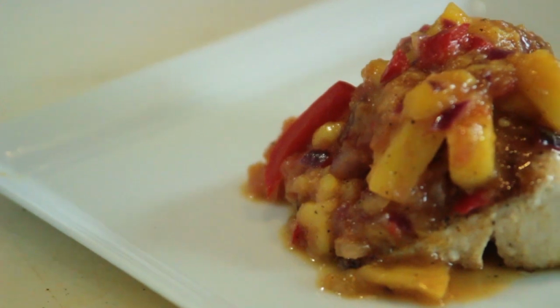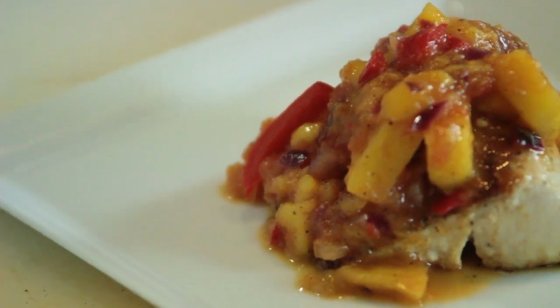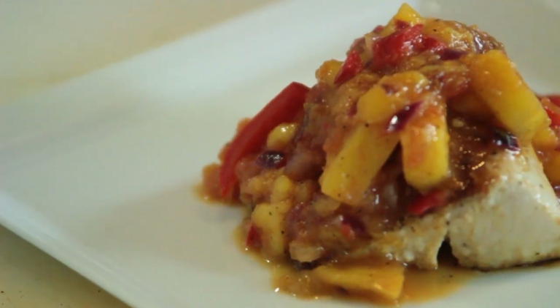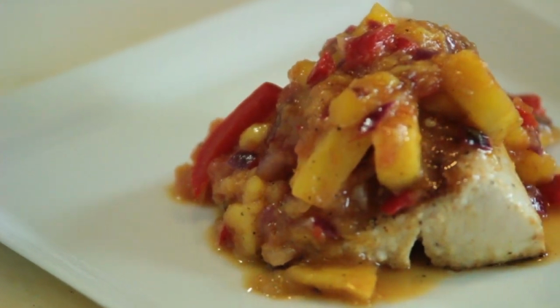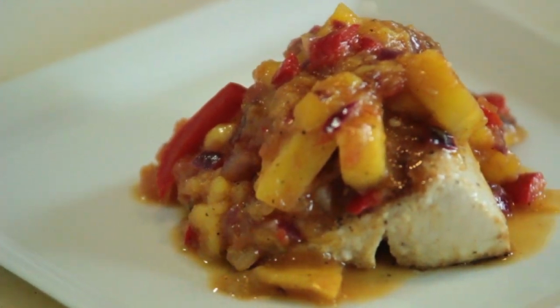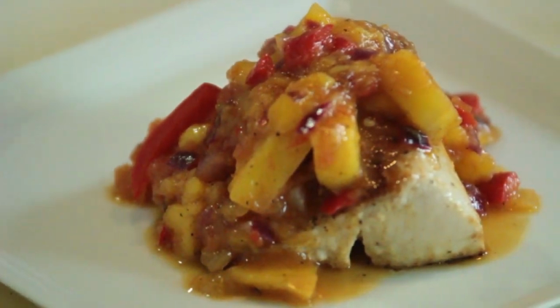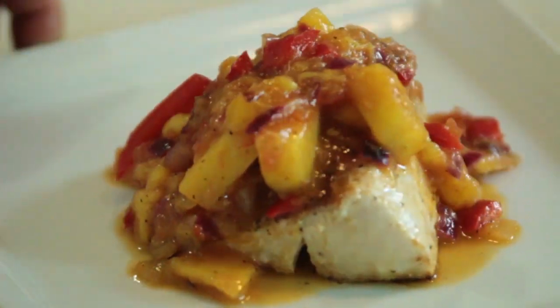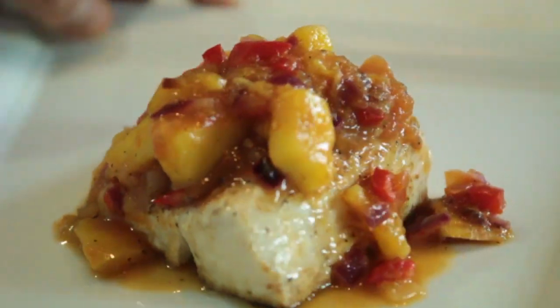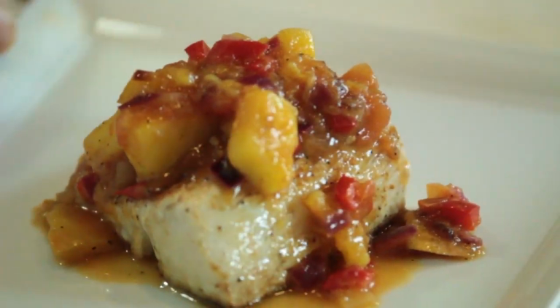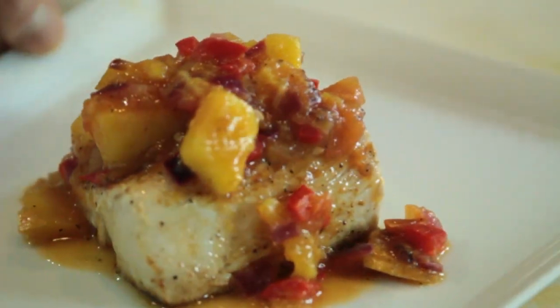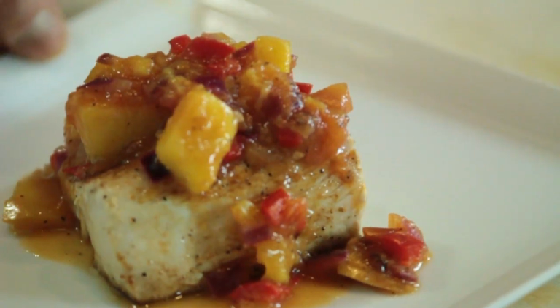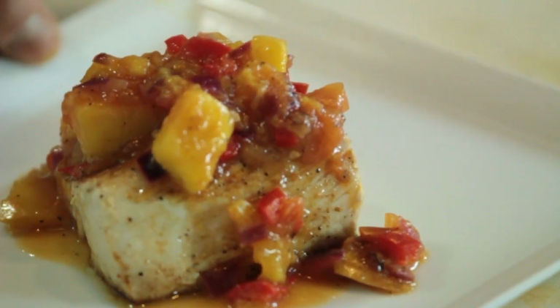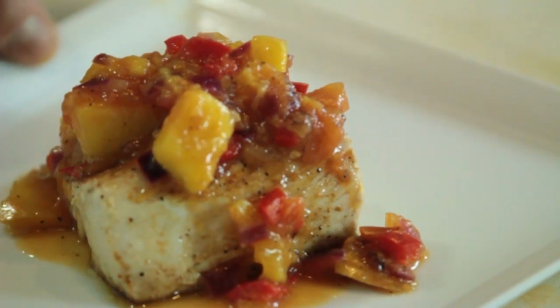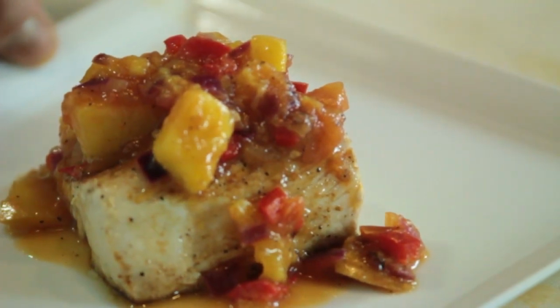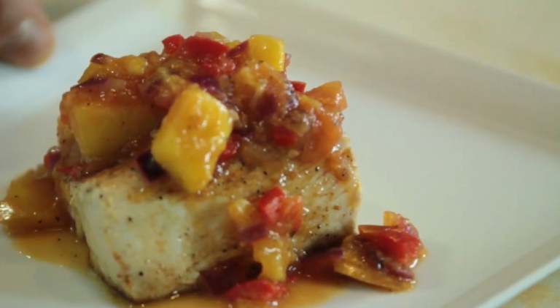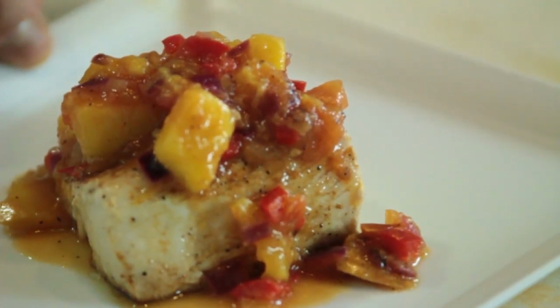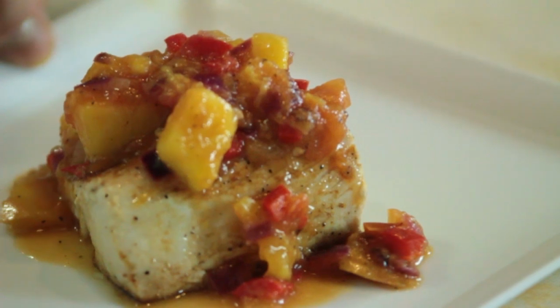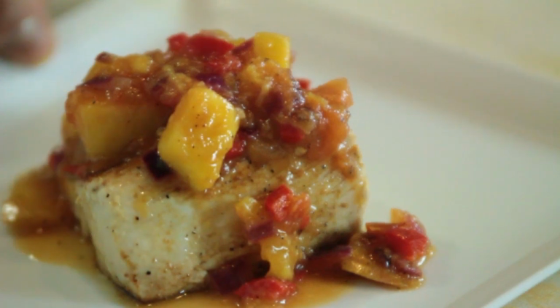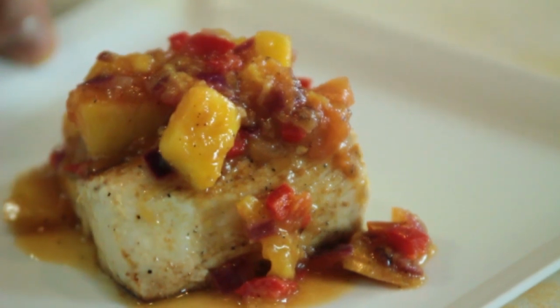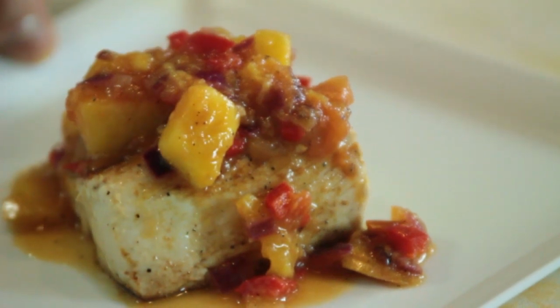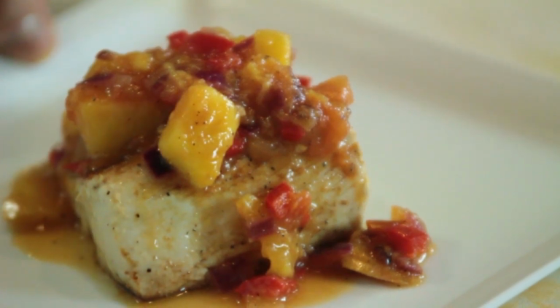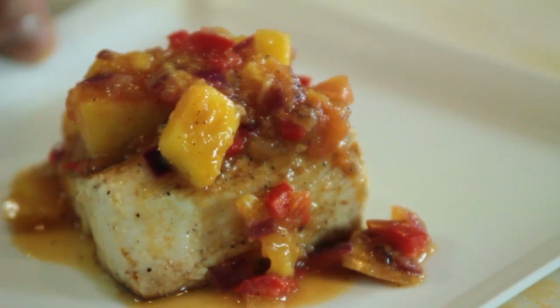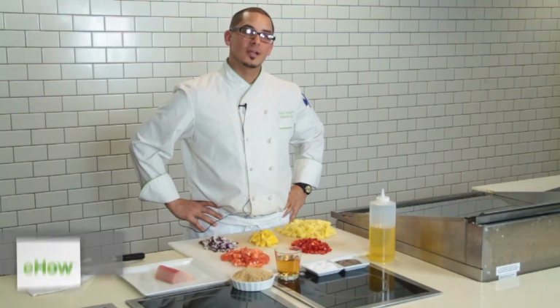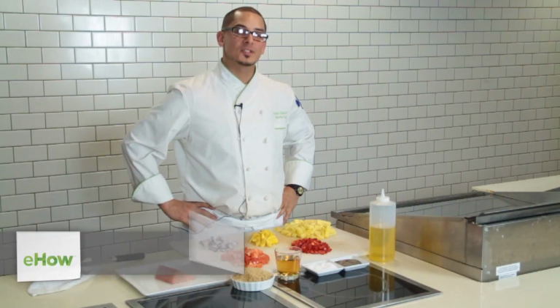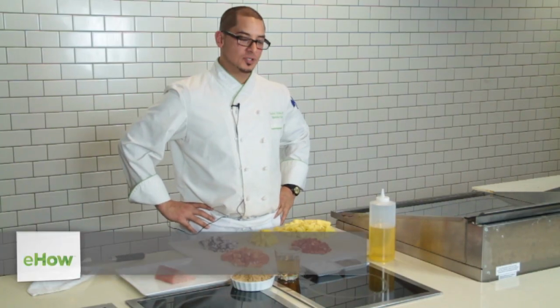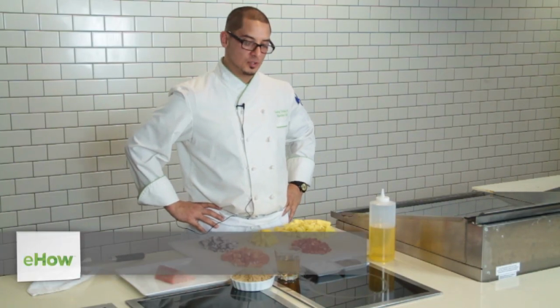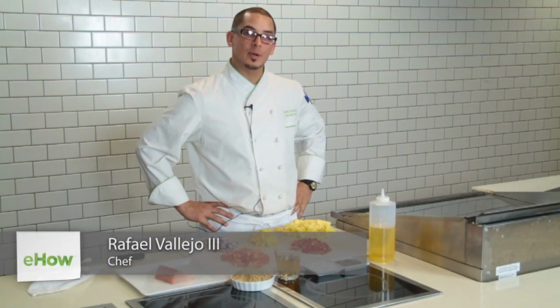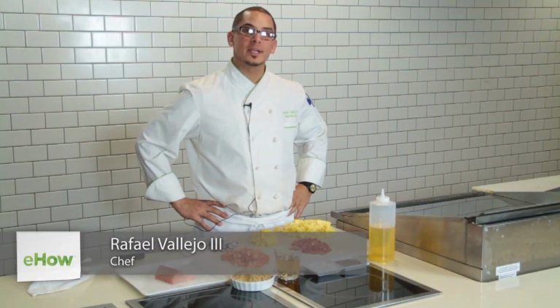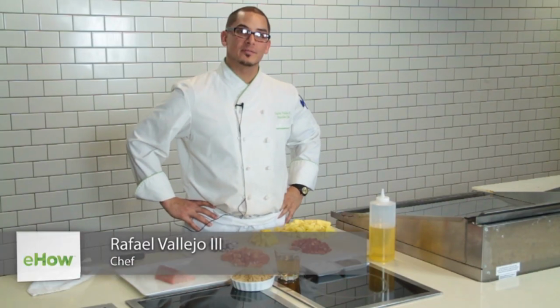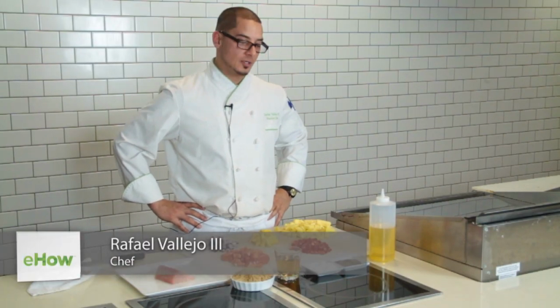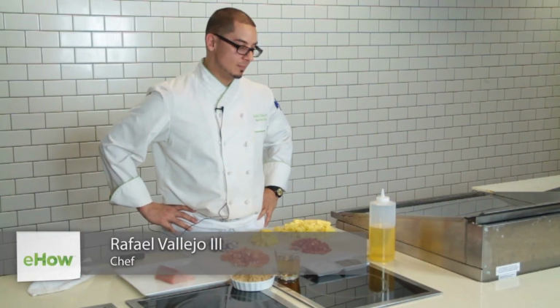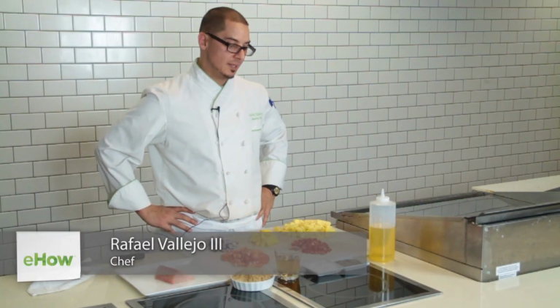Hello, I'm Rafael Vallejo and today we're going to make a mahi-mahi with a barbecue fruit salsa. I love this dish because it goes great with any kind of fish other than mahi.